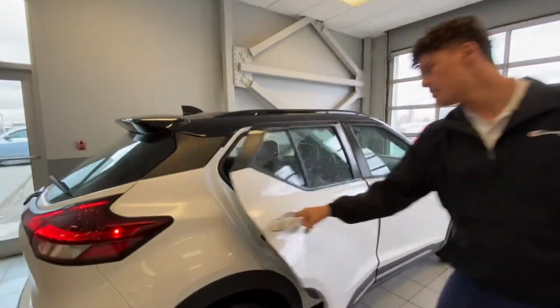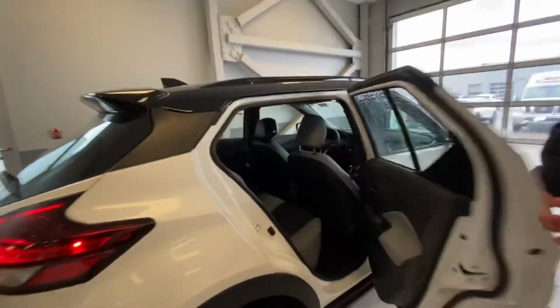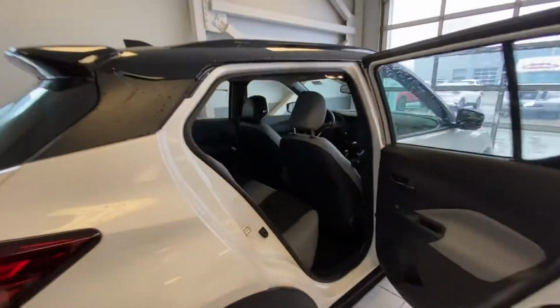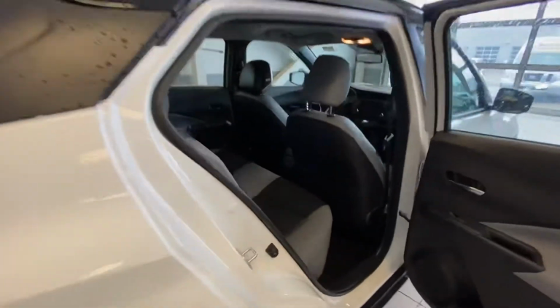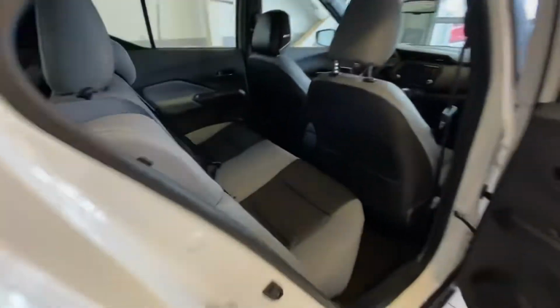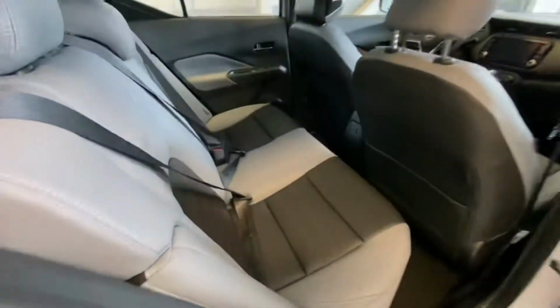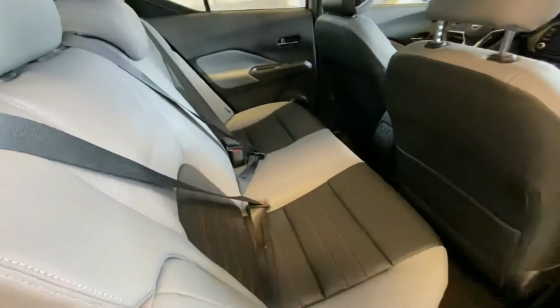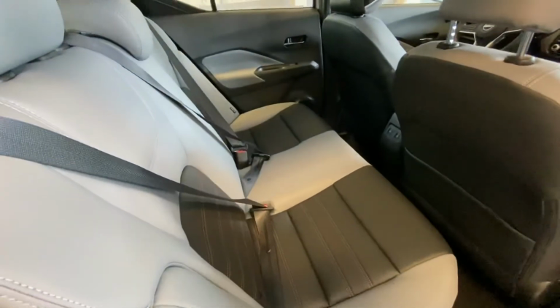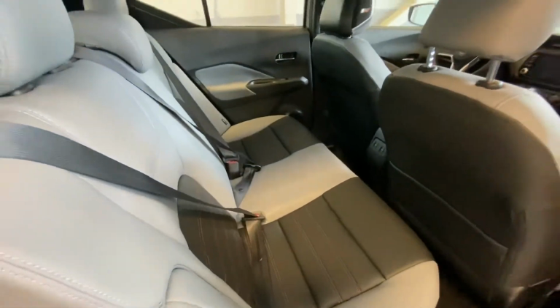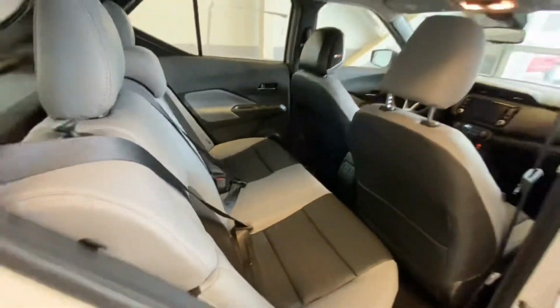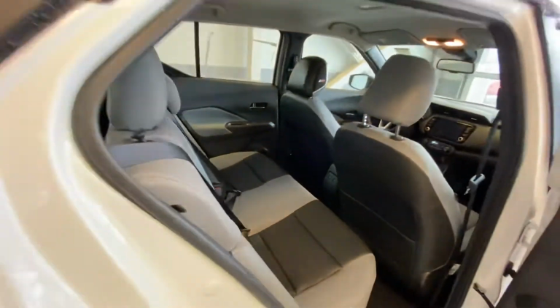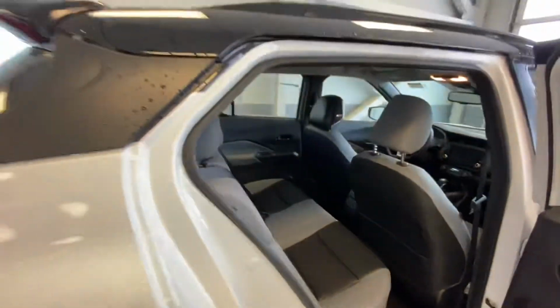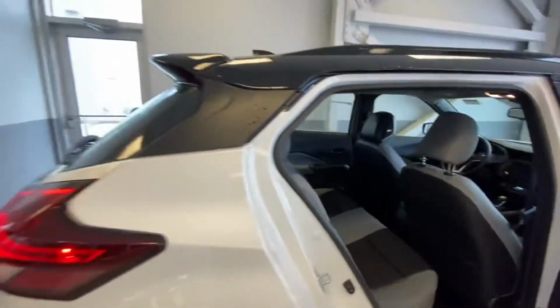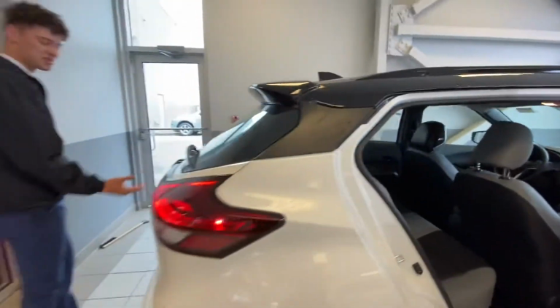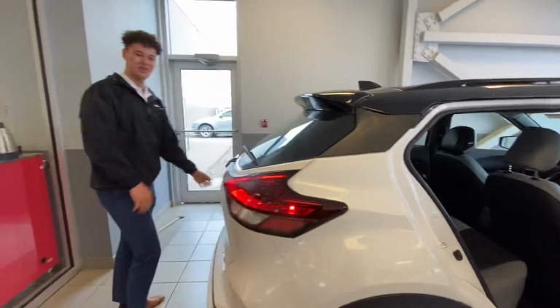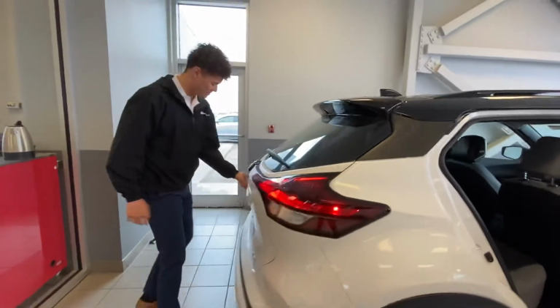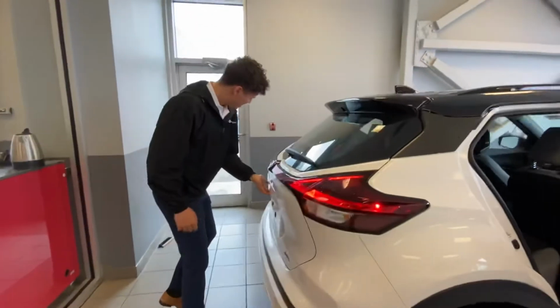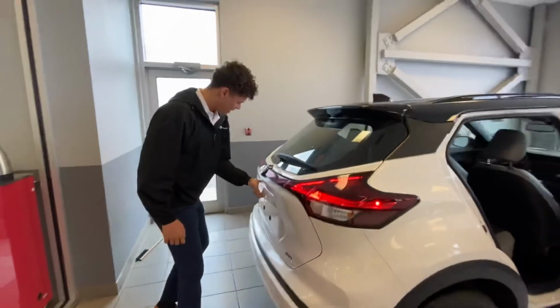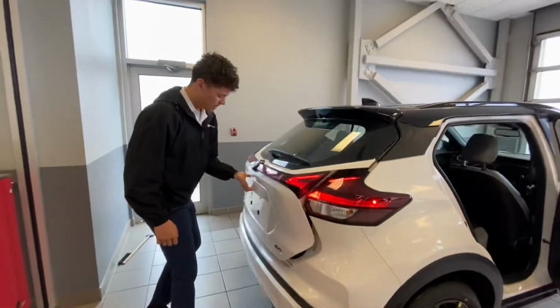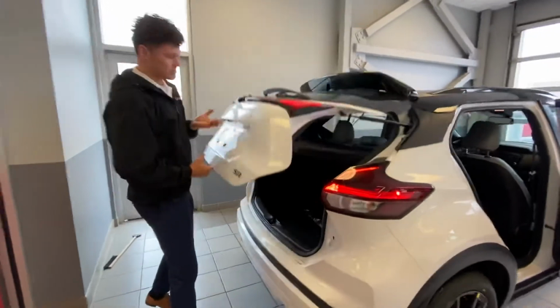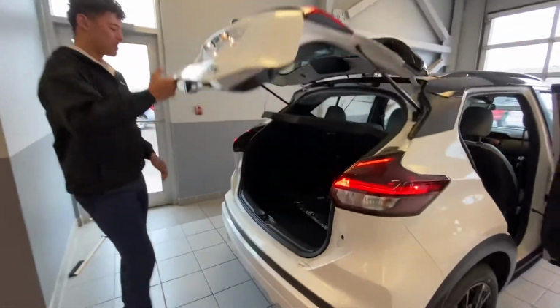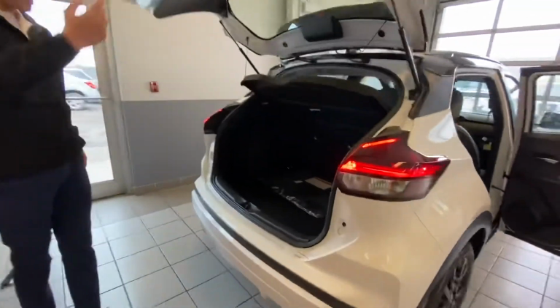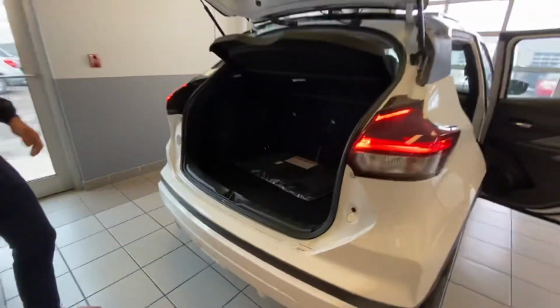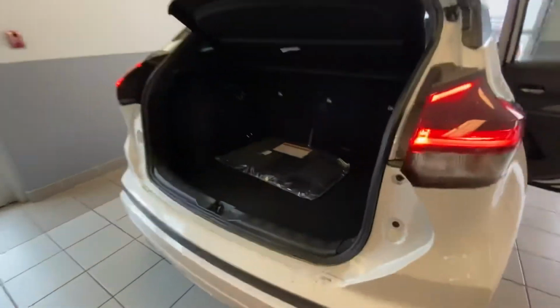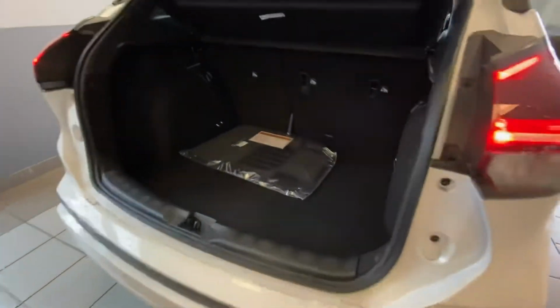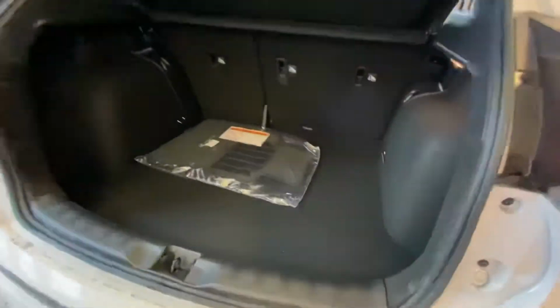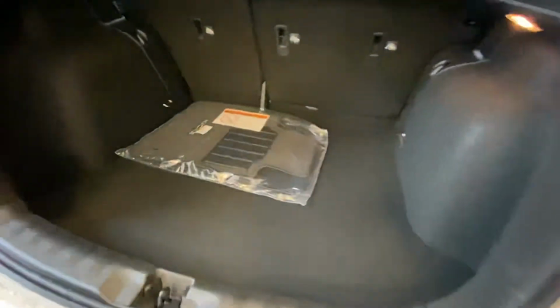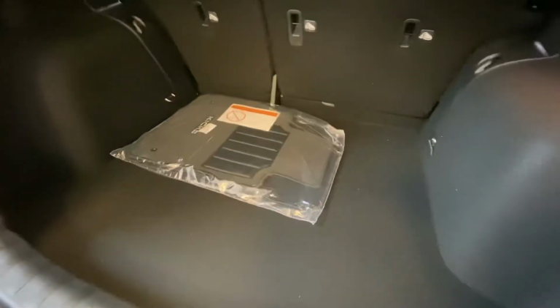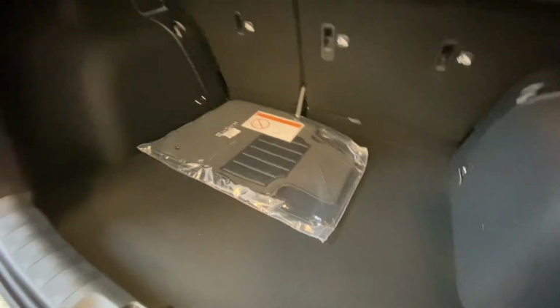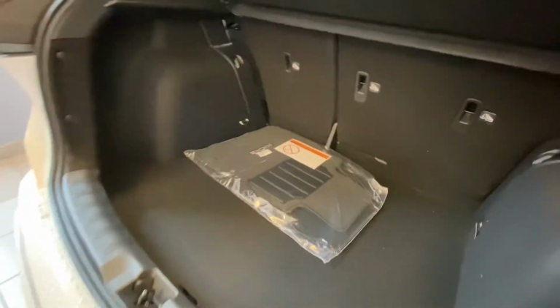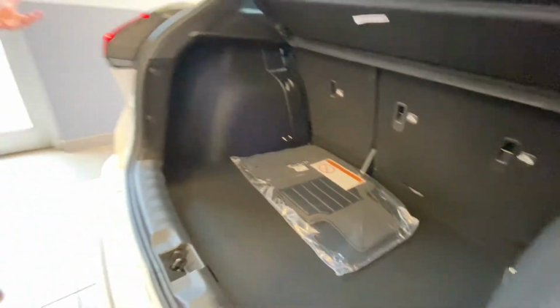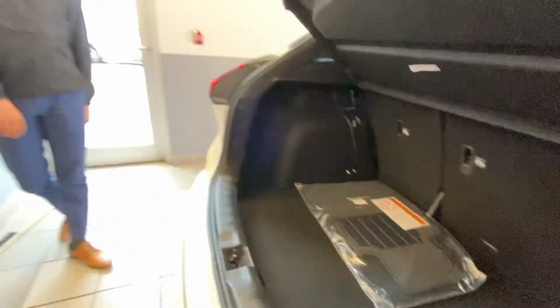Jumping into the back seat here — even for a small vehicle it has tons of room for all your passengers. And this is one of my favorite trunks to show everybody. Whenever I open it up, everyone's always surprised by how much trunk room is just in this little Kicks. It's a beautiful unit with tons of great features.